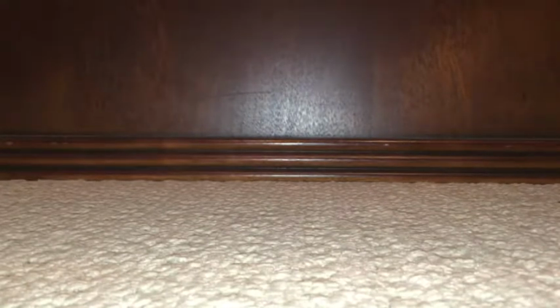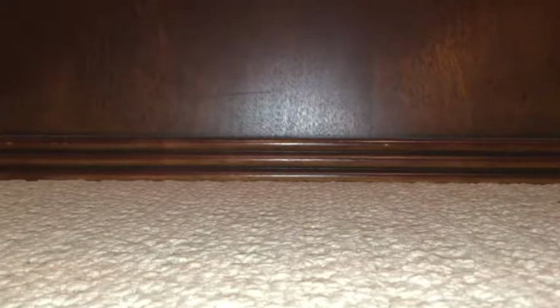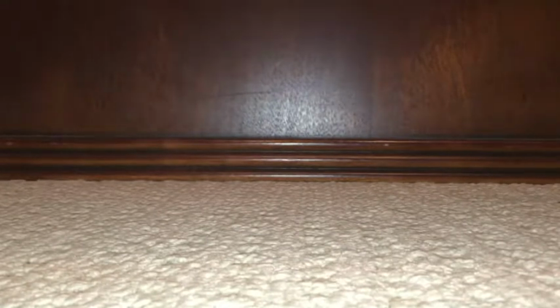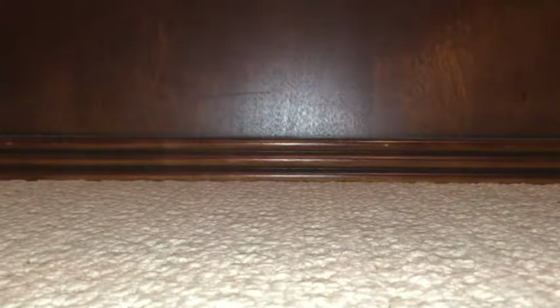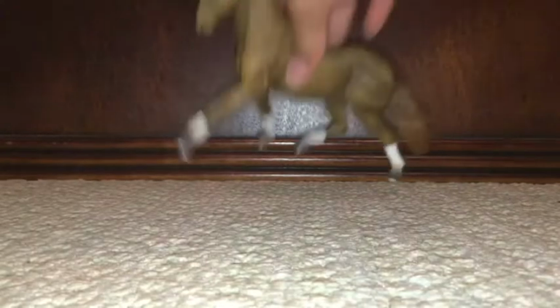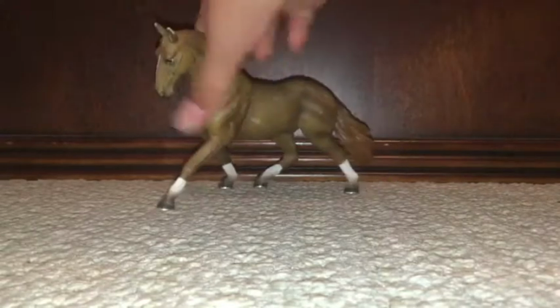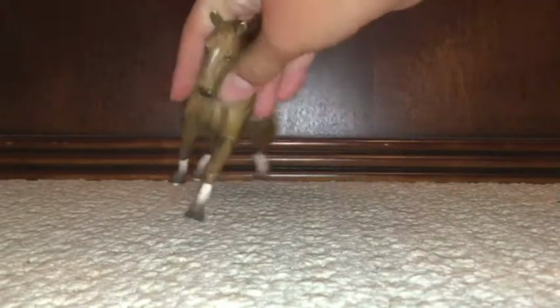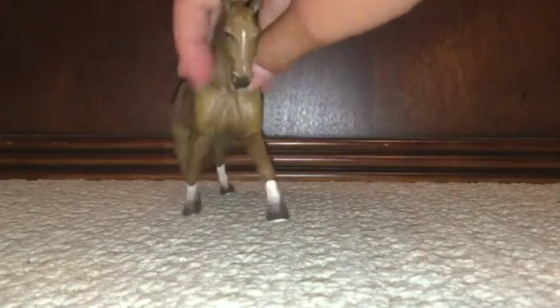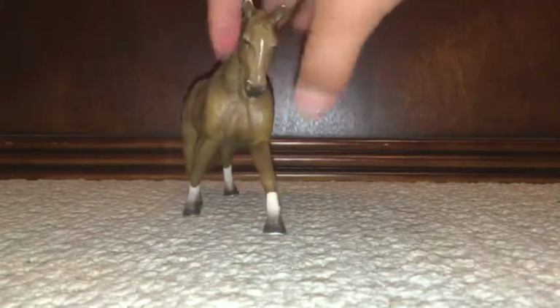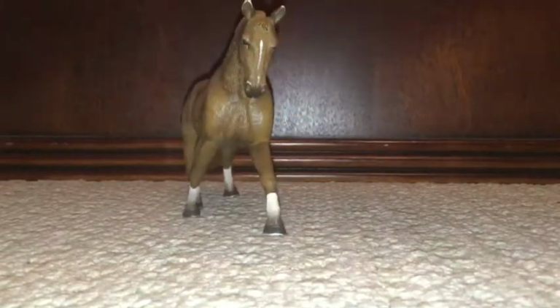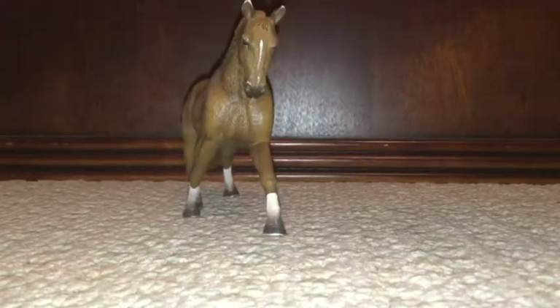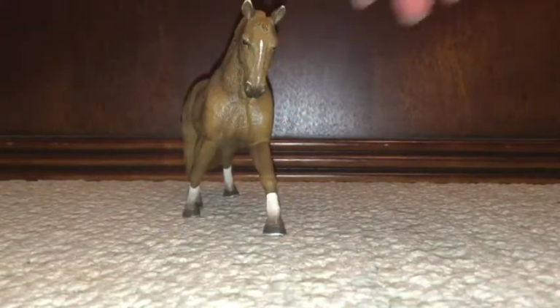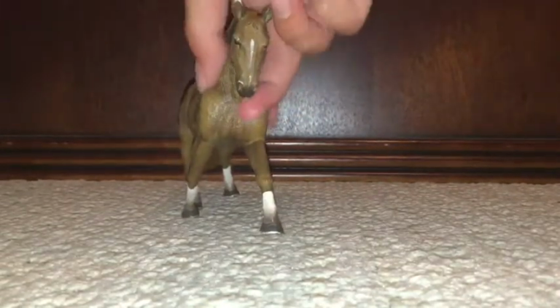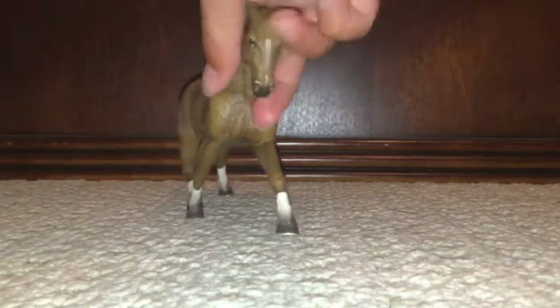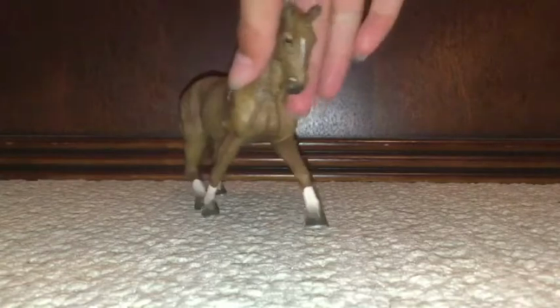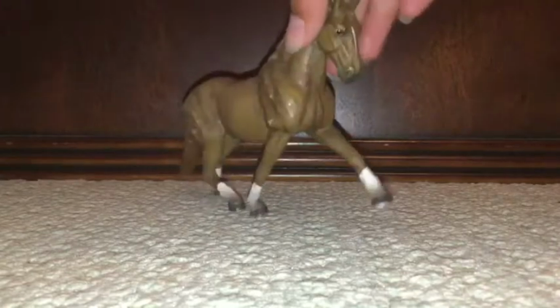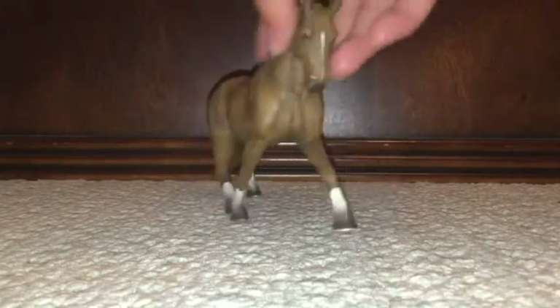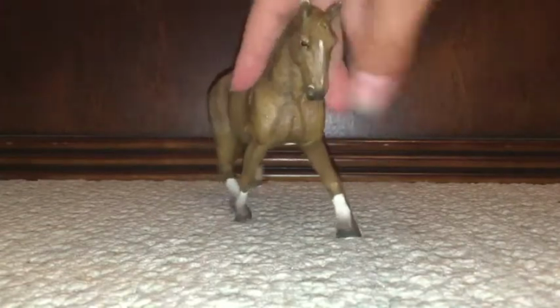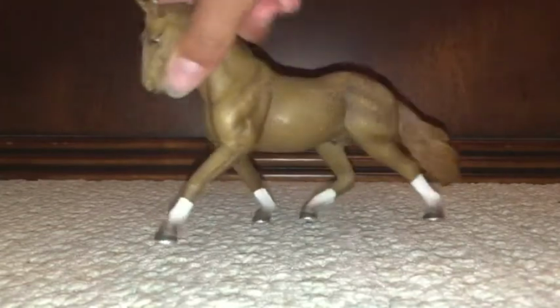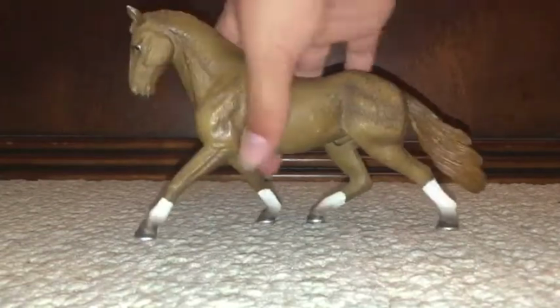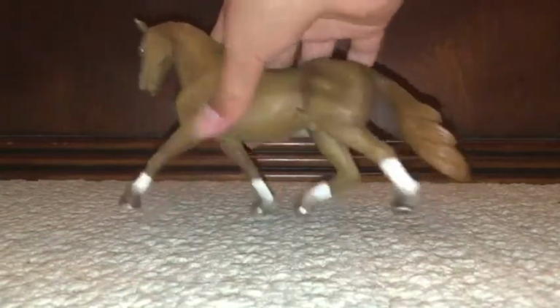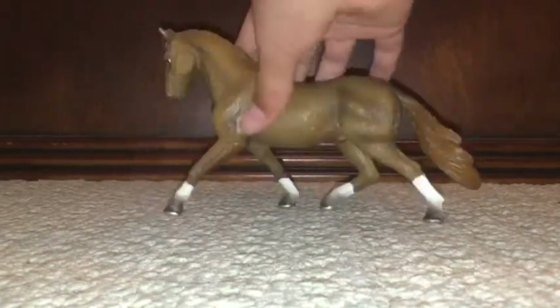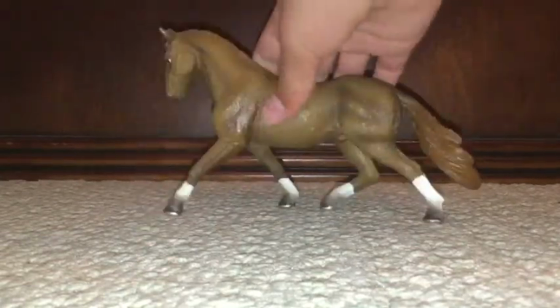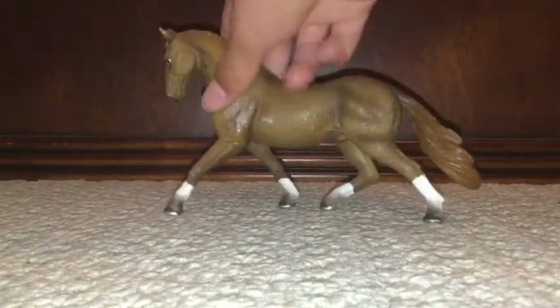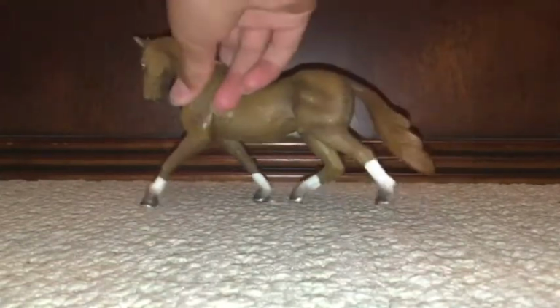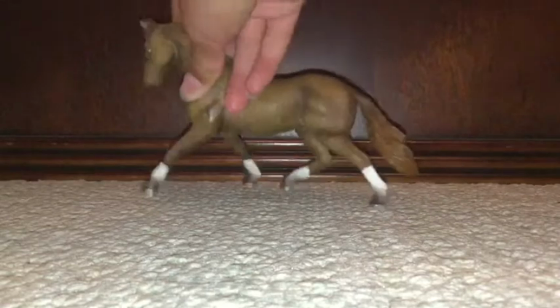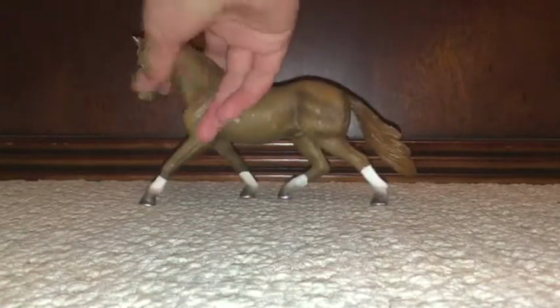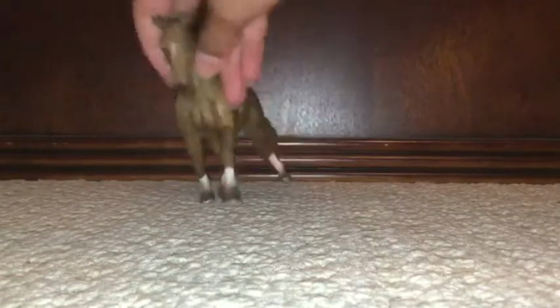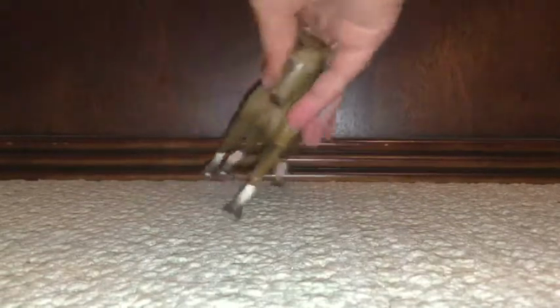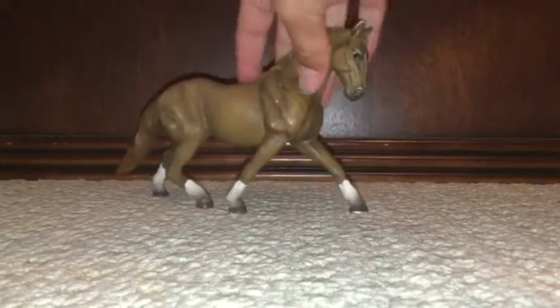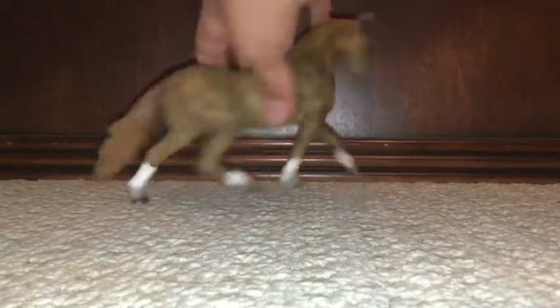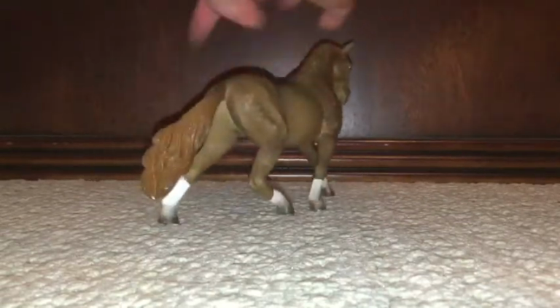Next up we have this one. Whenever I see this one, I think it has, like, a super good racer or jumper look — like a well-trained, professional horse. It's very nice.